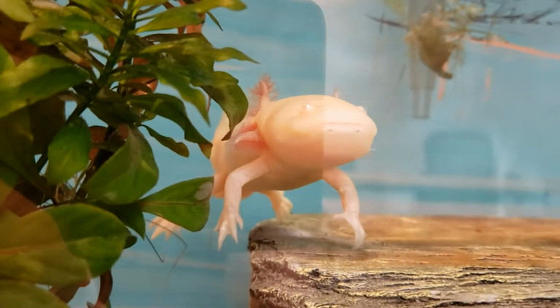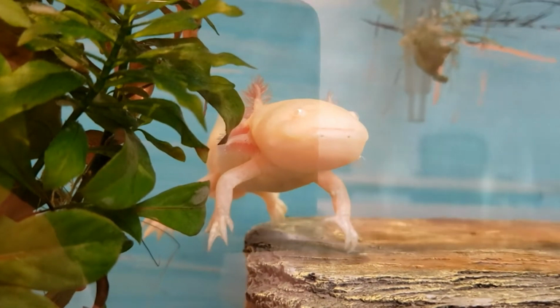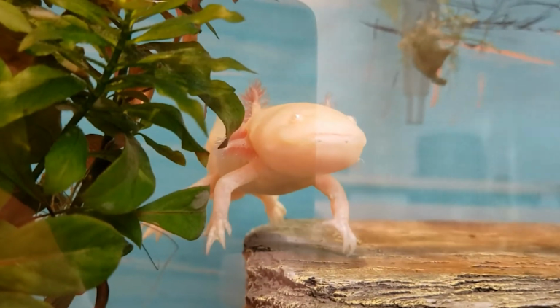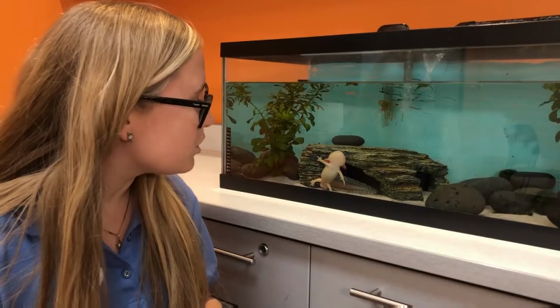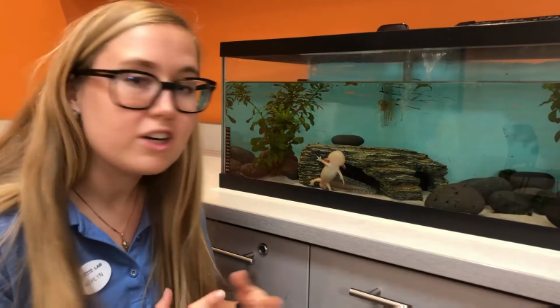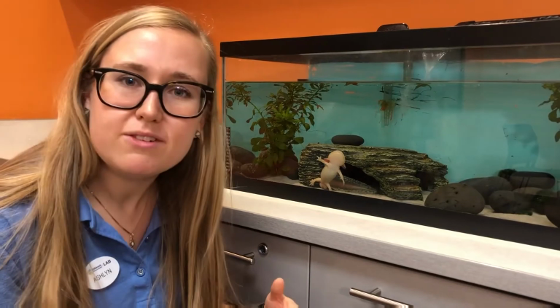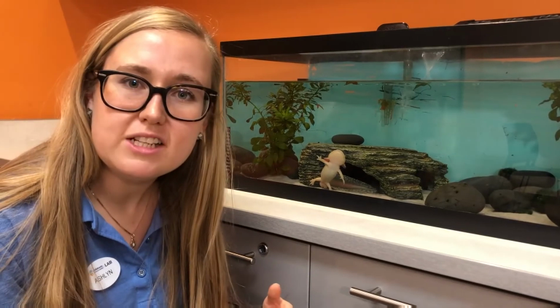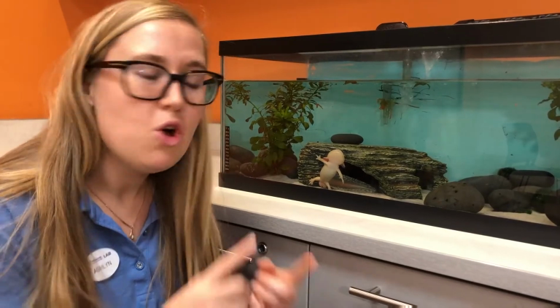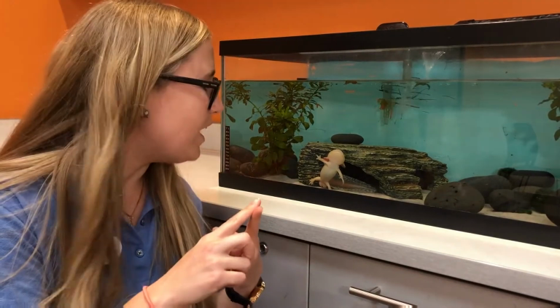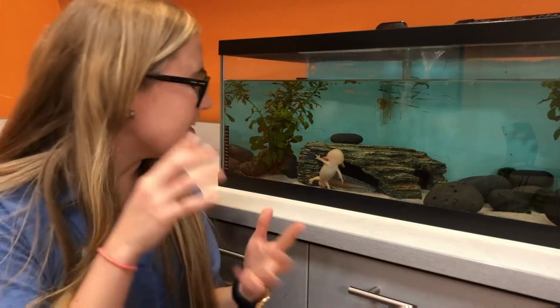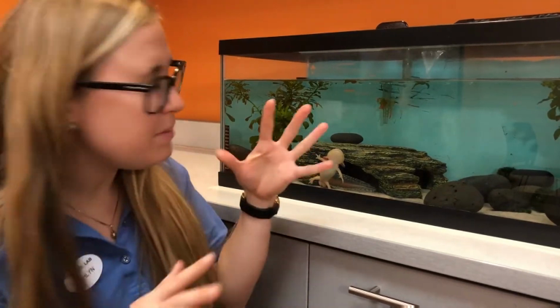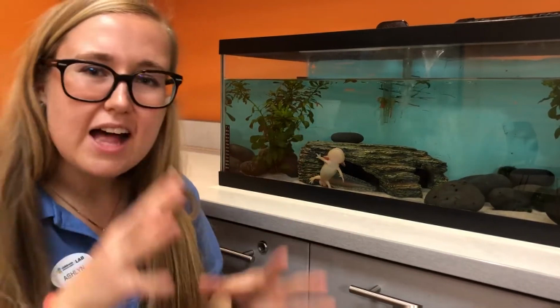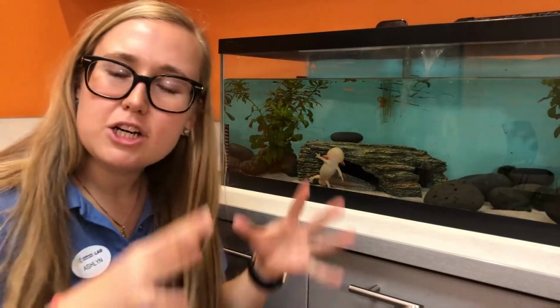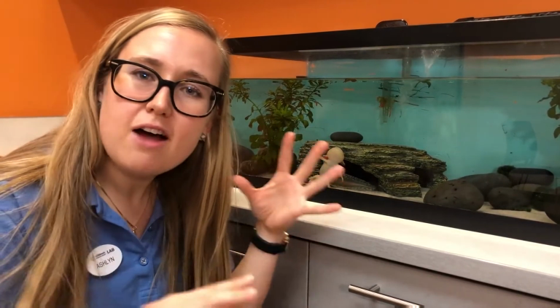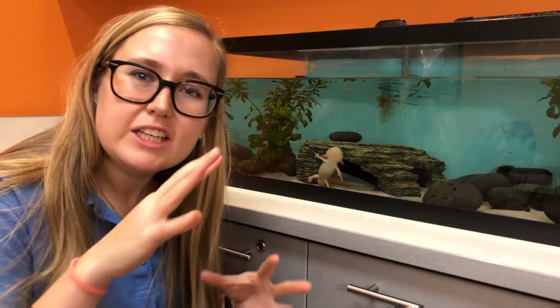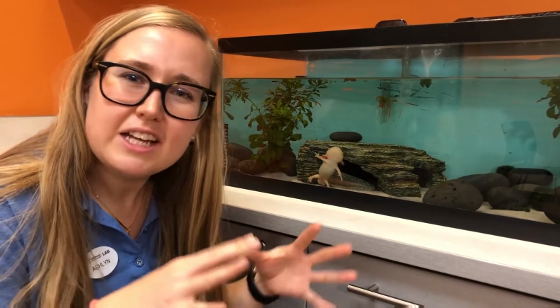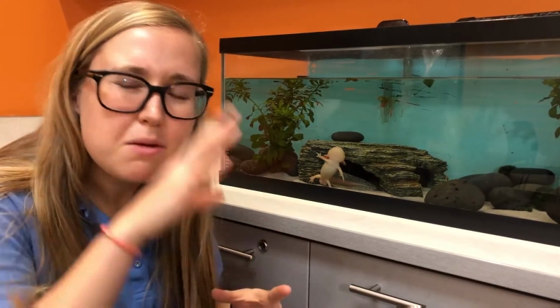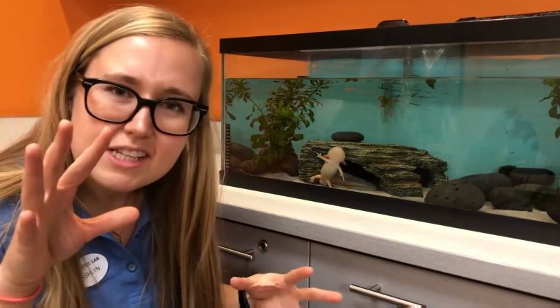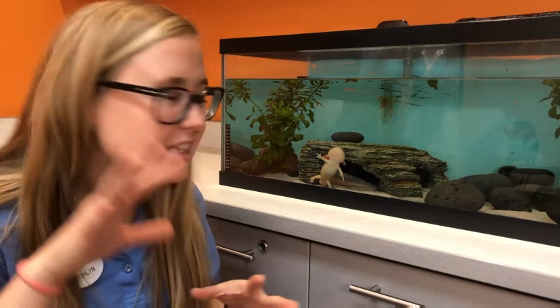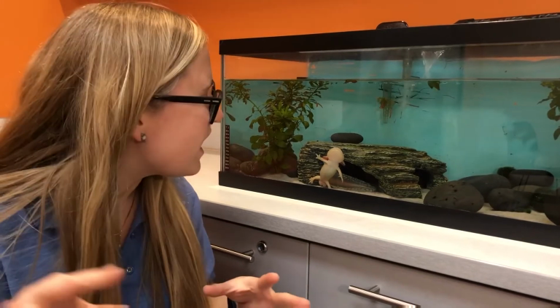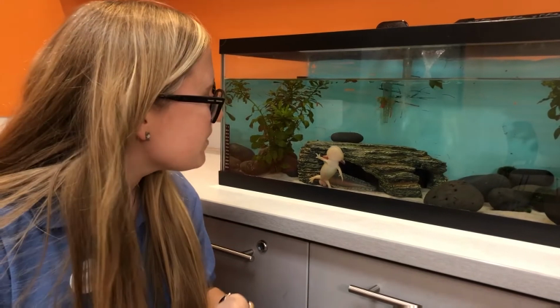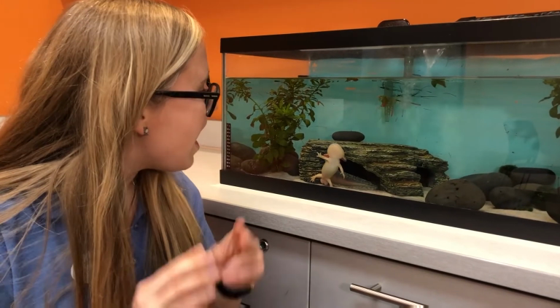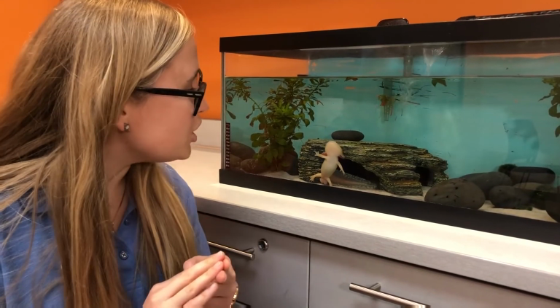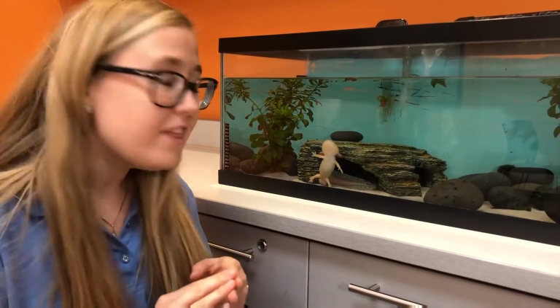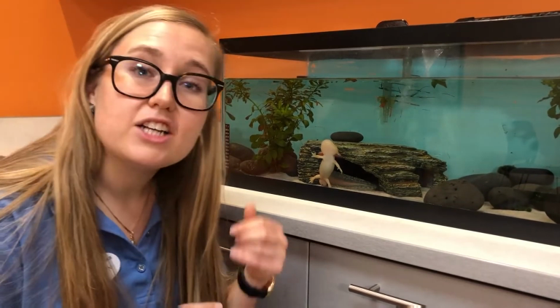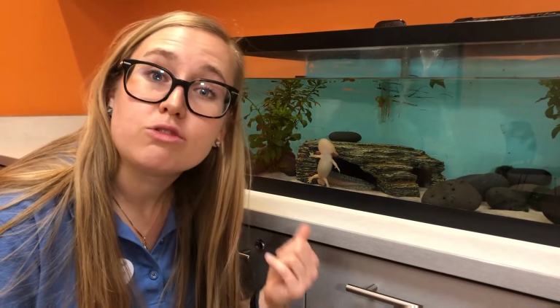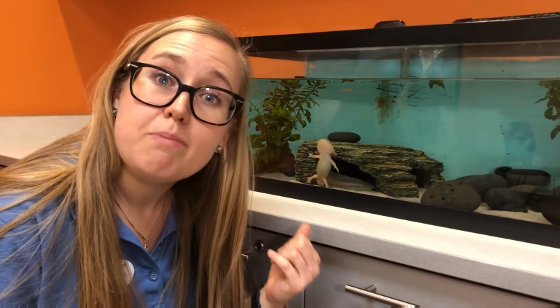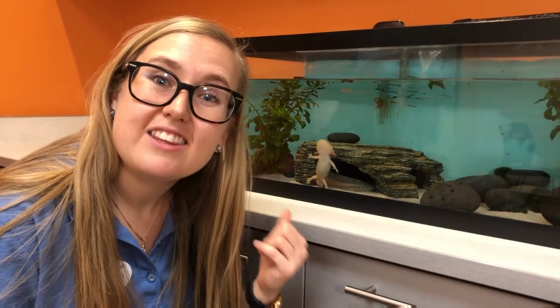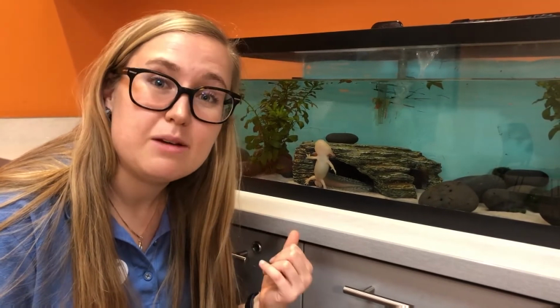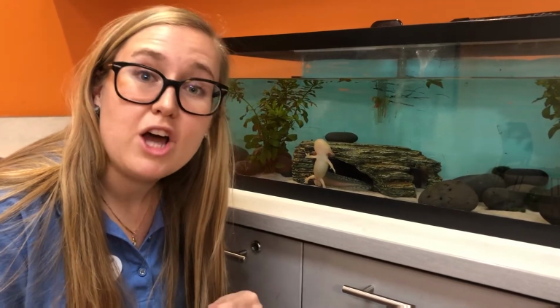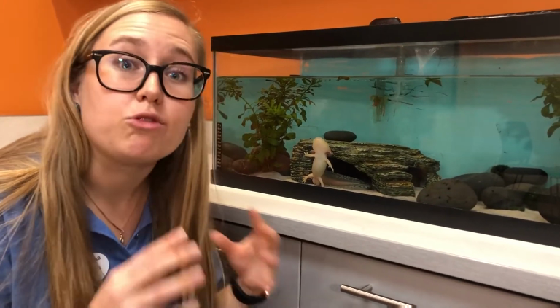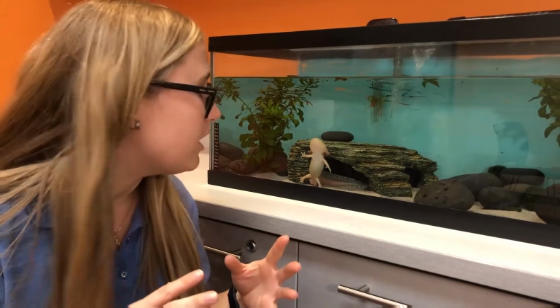Scientists think axolotls are cool for a couple different reasons. One, kind of being a salamander but not fully completing the metamorphosis to live on land, and two, they can actually grow back their limbs. We call that regeneration.